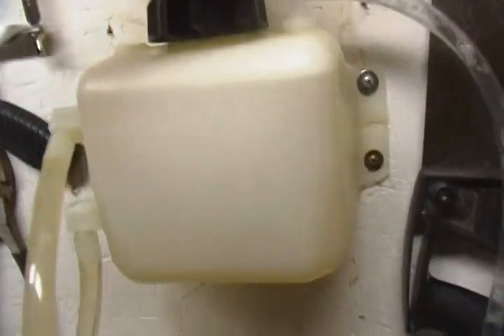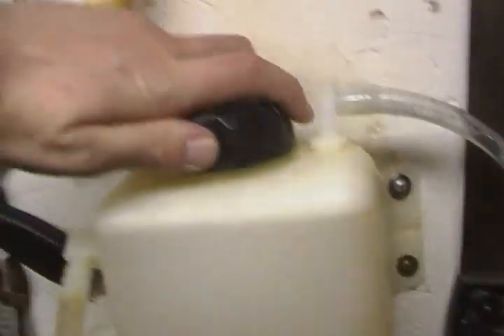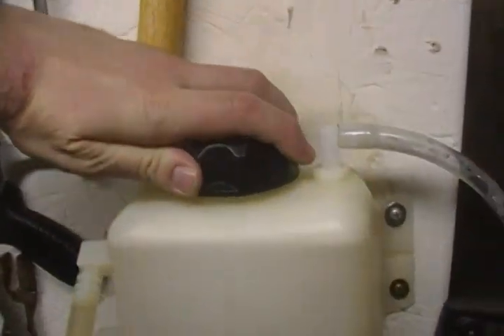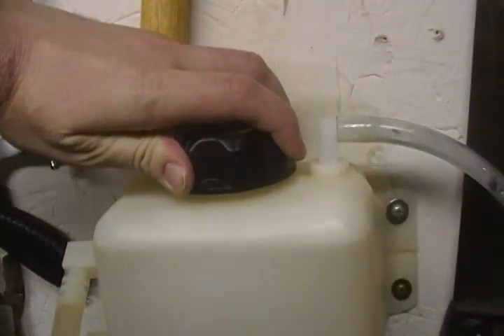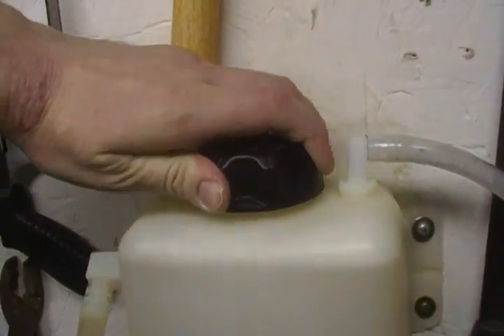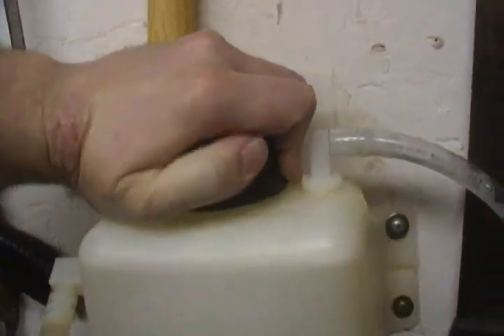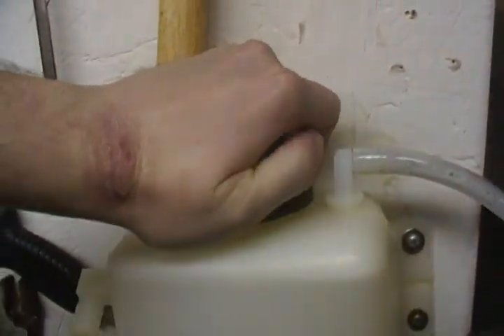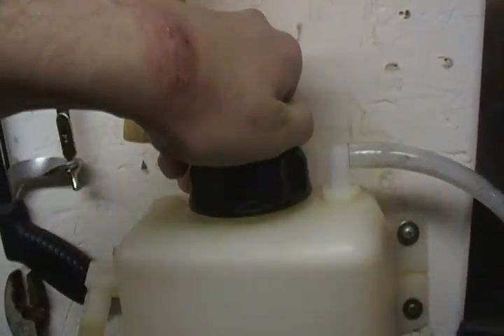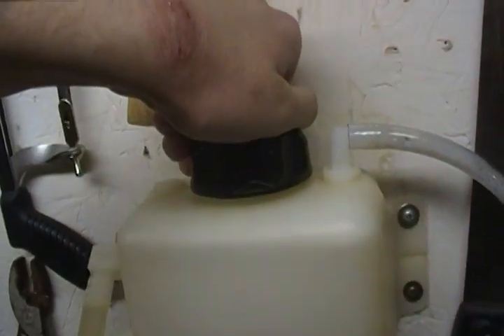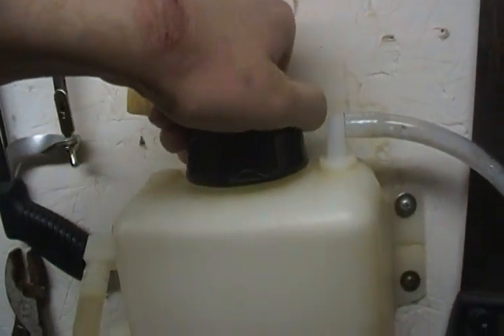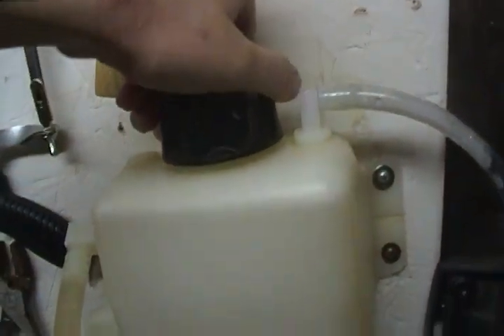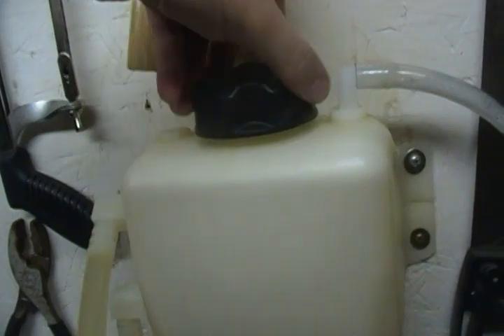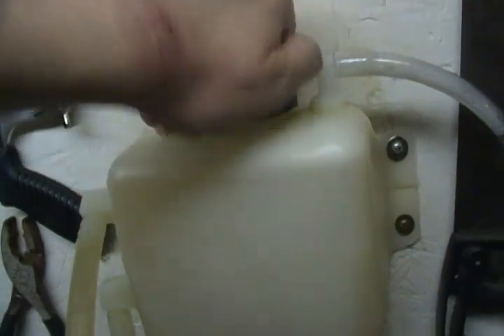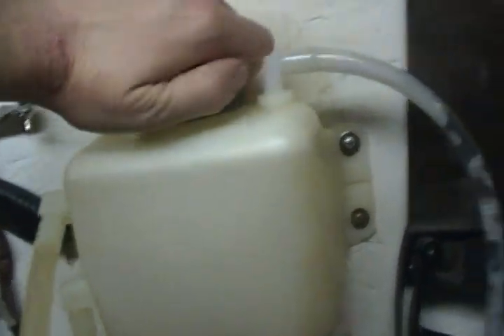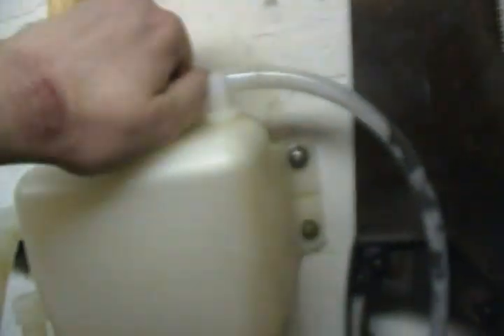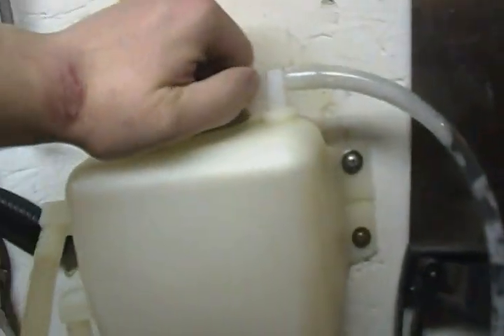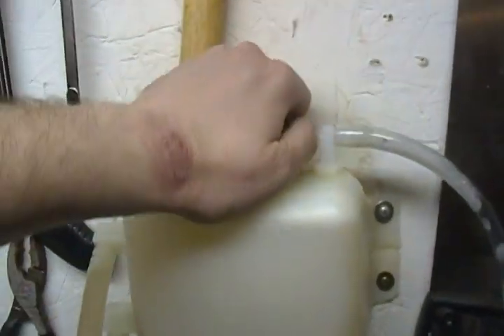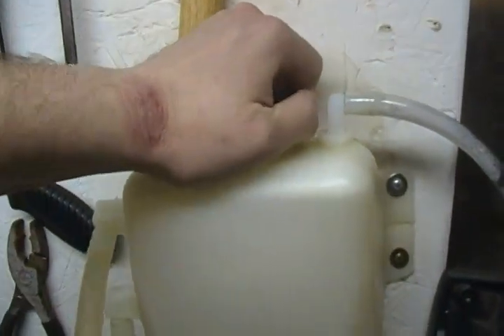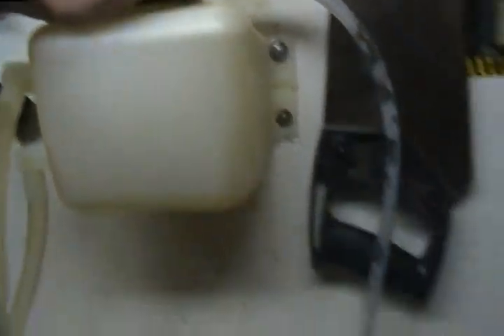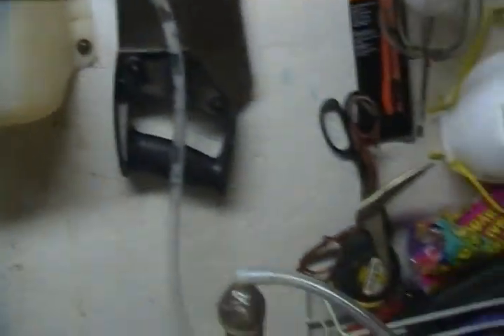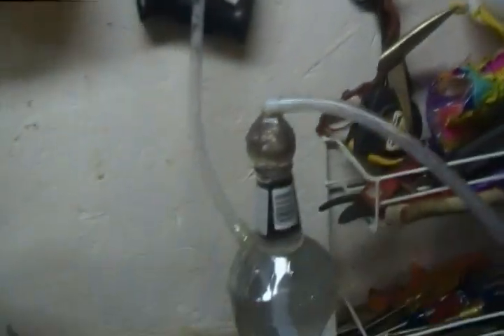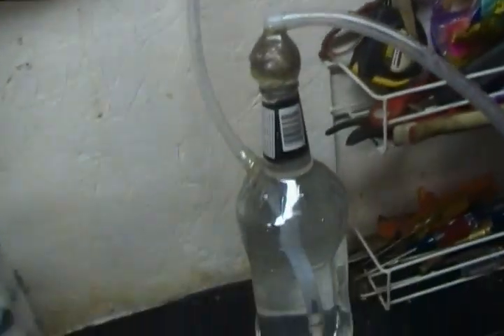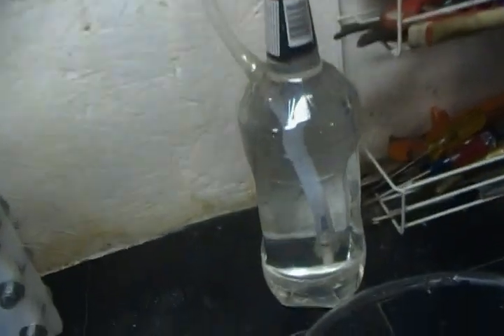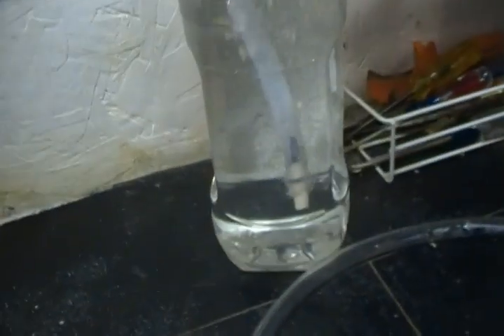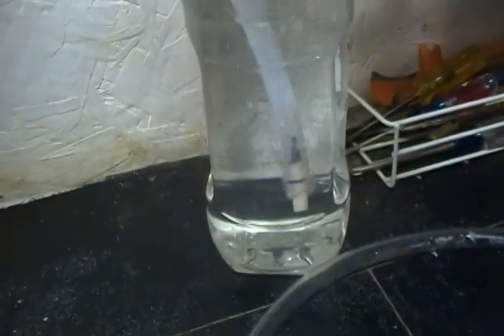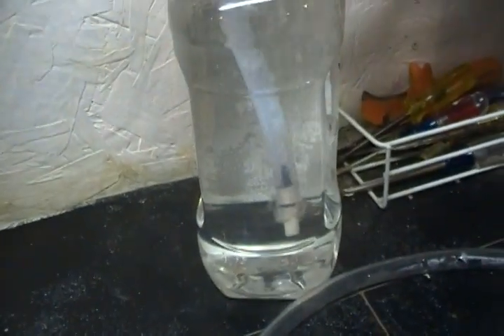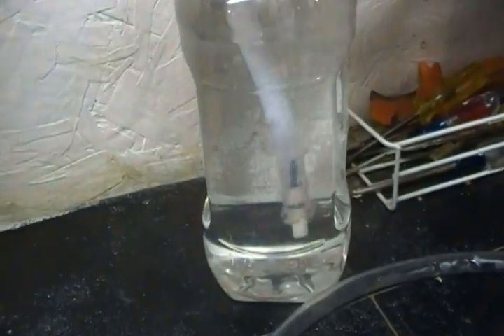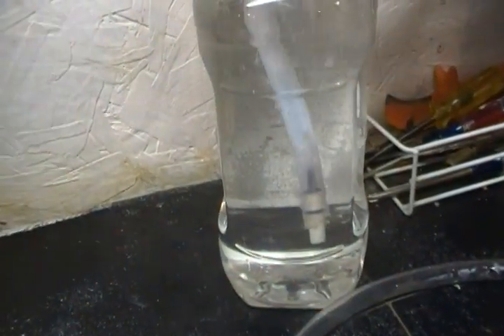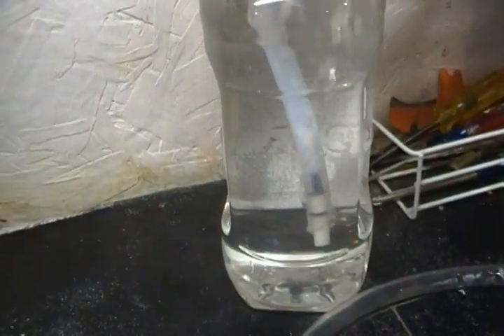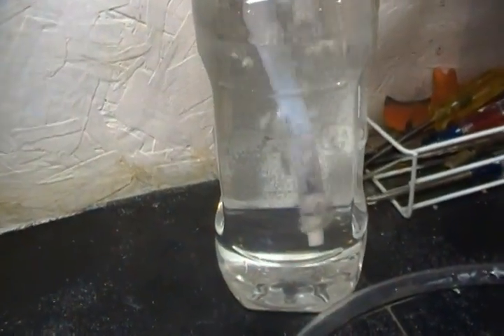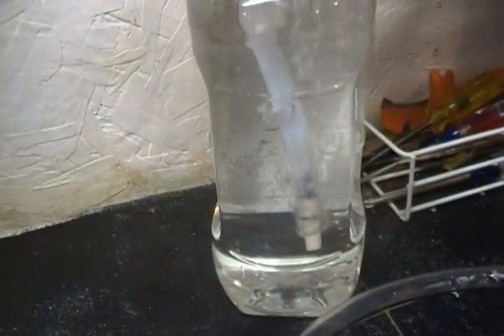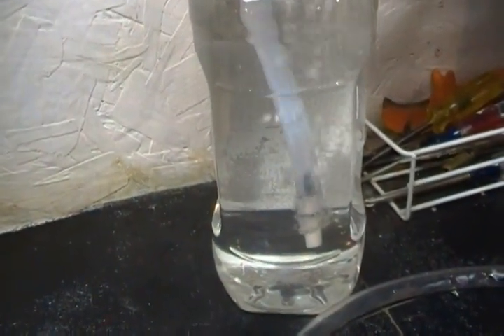Look, if I just open this you can hear it pop. That's how much pressure is built up. Plug it back up — it builds up pressure. It takes a second.